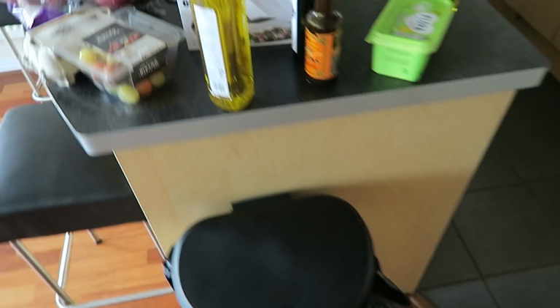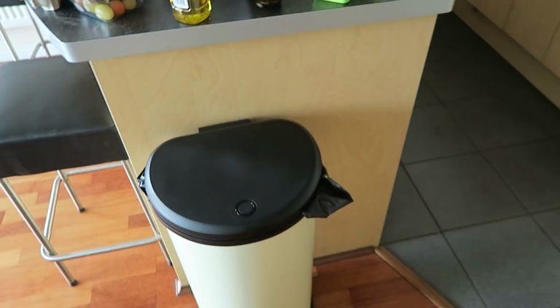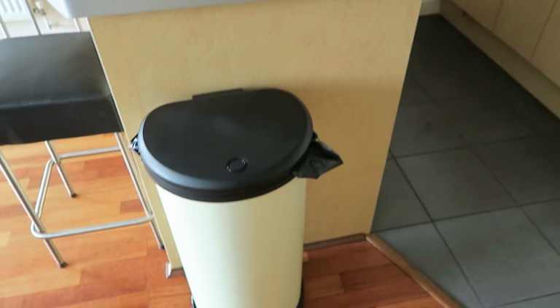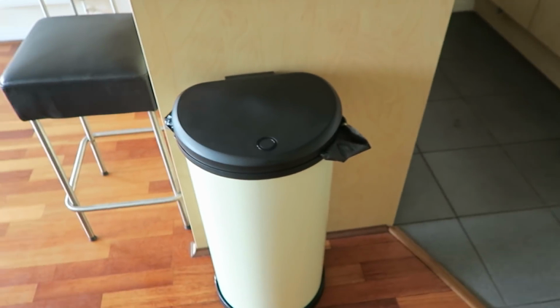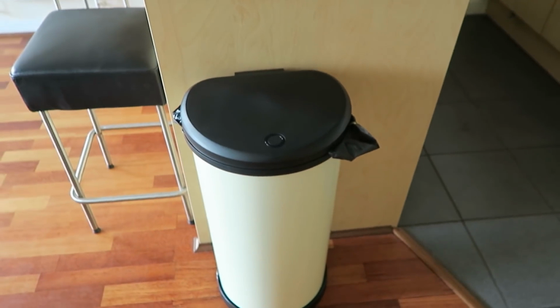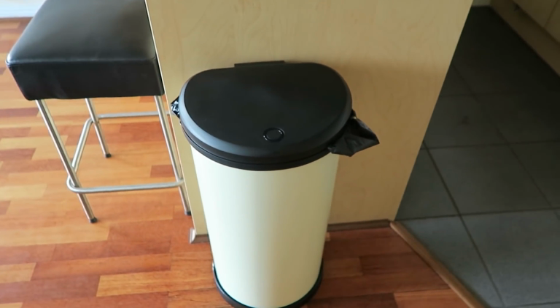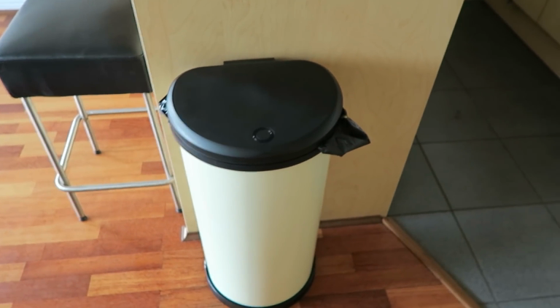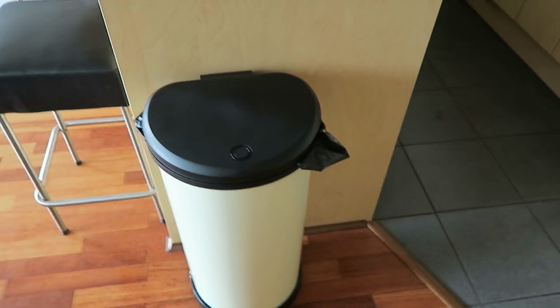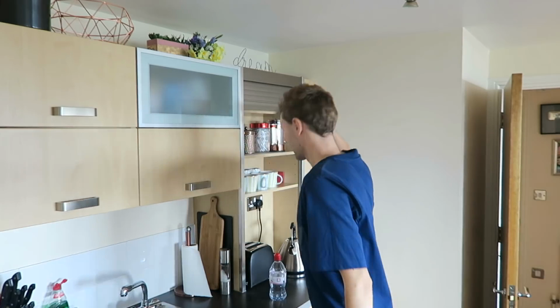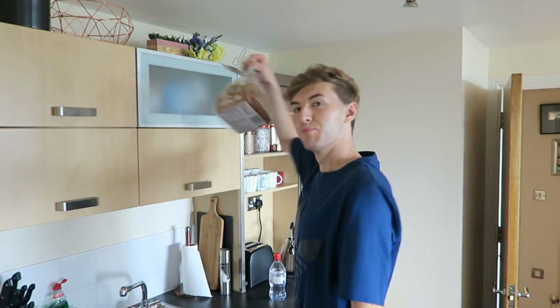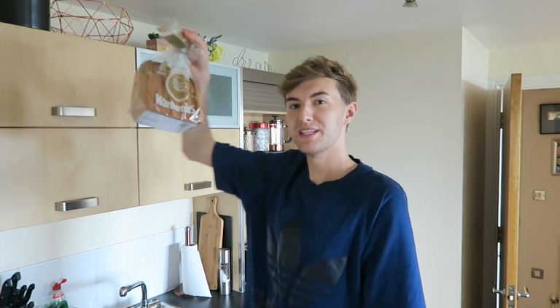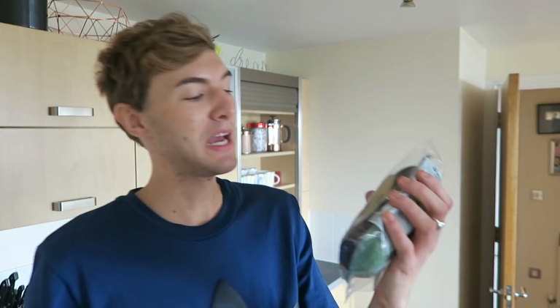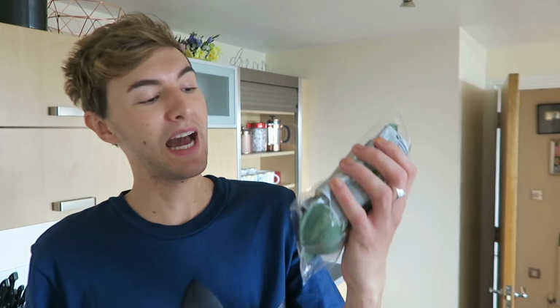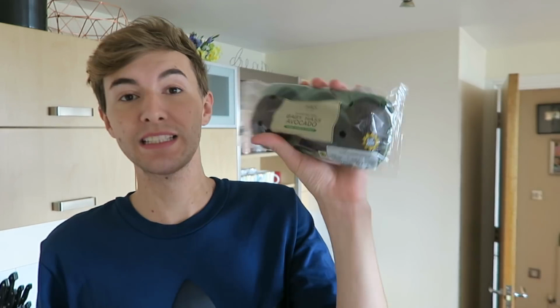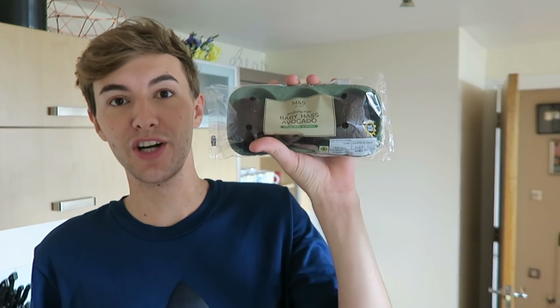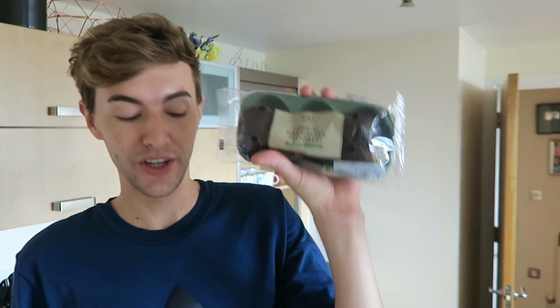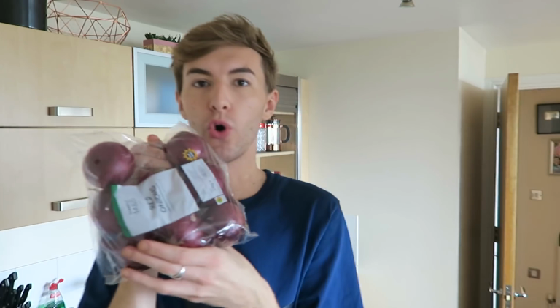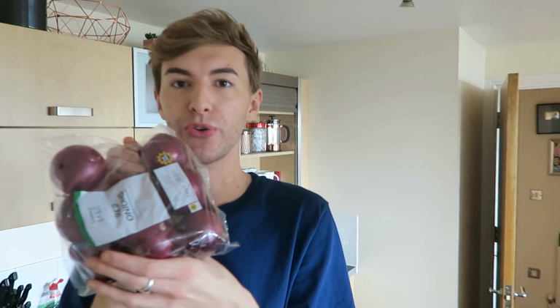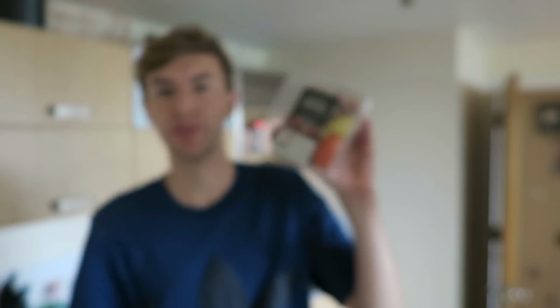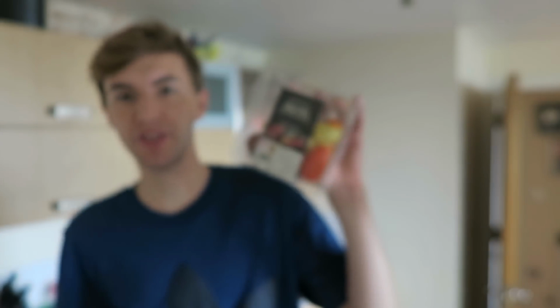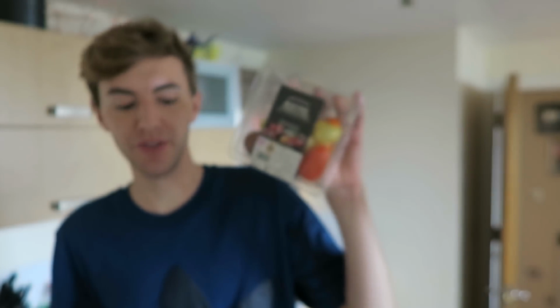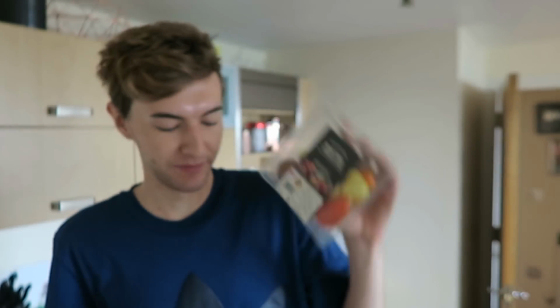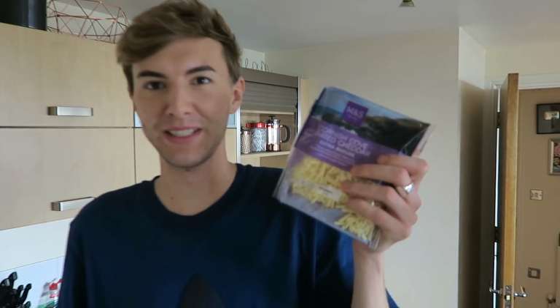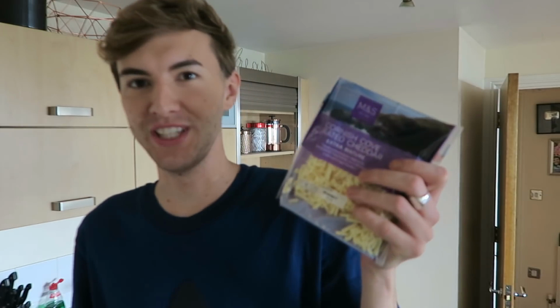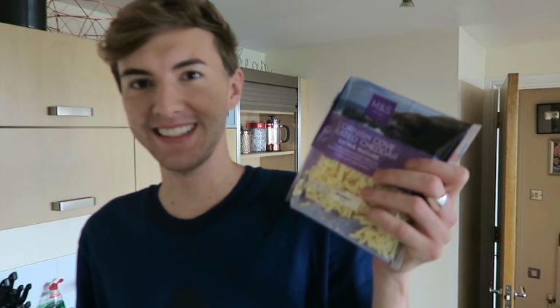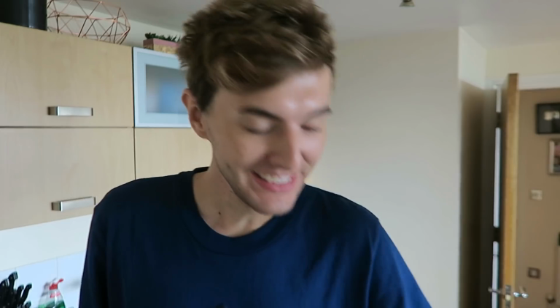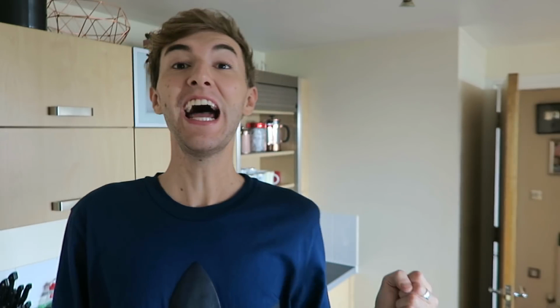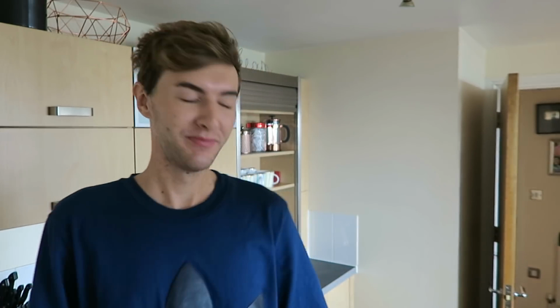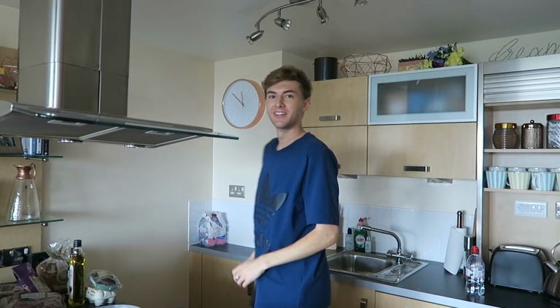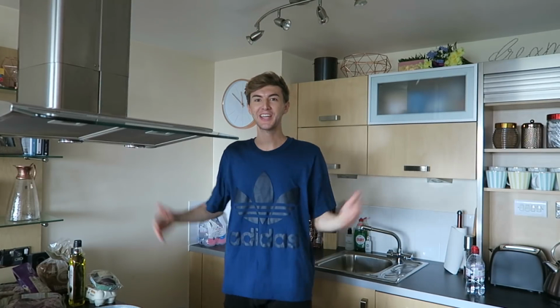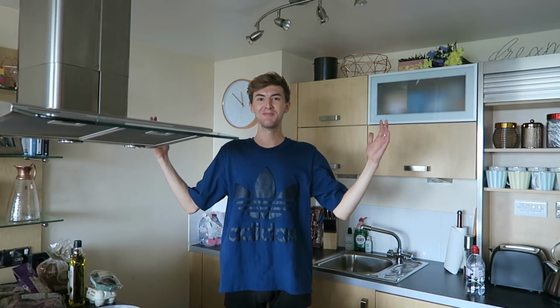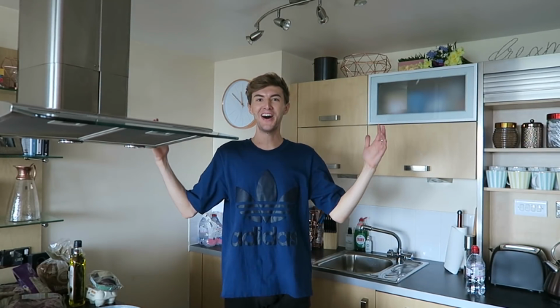Got myself a bin - woohoo! Bread, baby Hass avocado, onions, tomatoes and some cheese. Yay! Cooking with Mark!